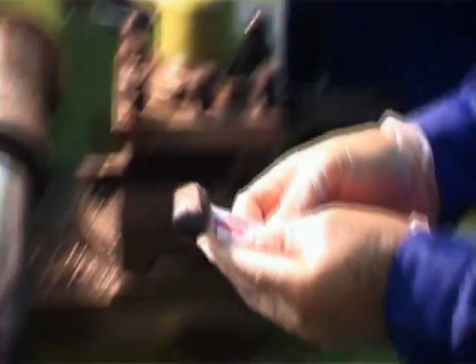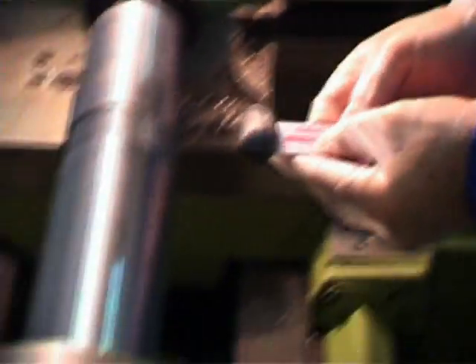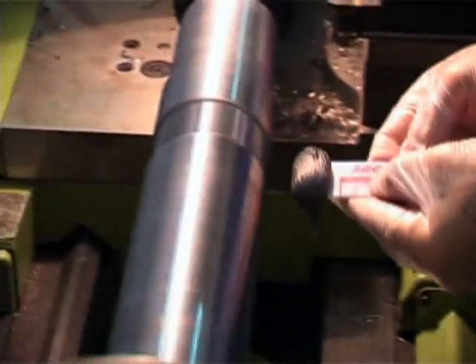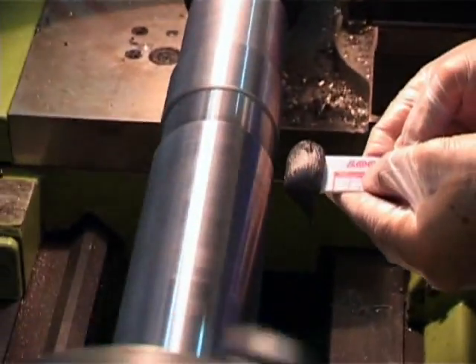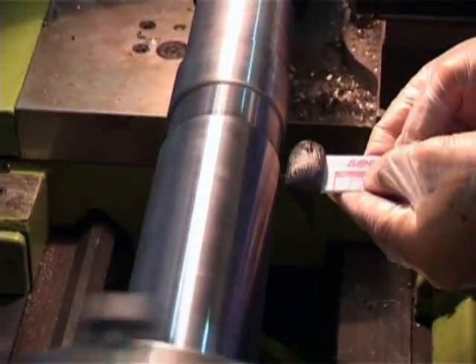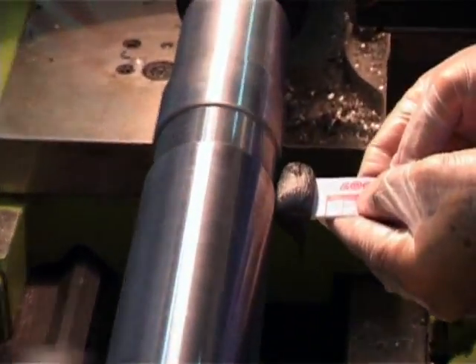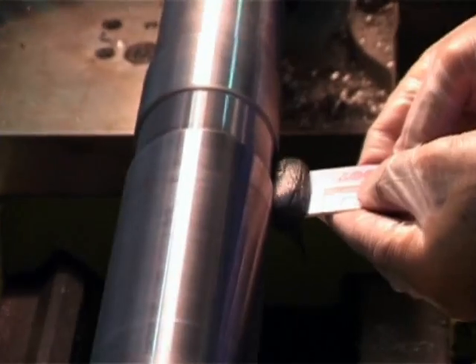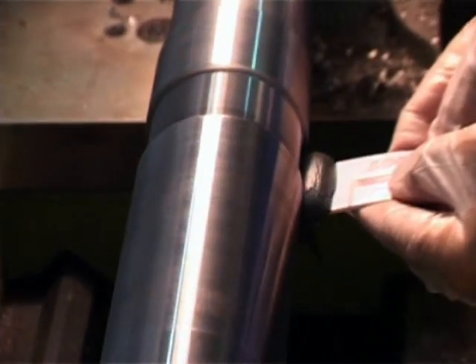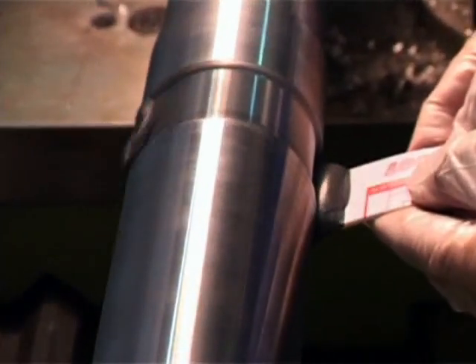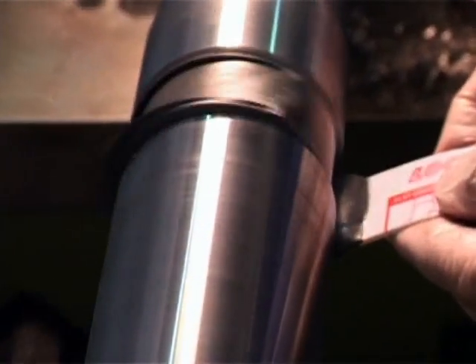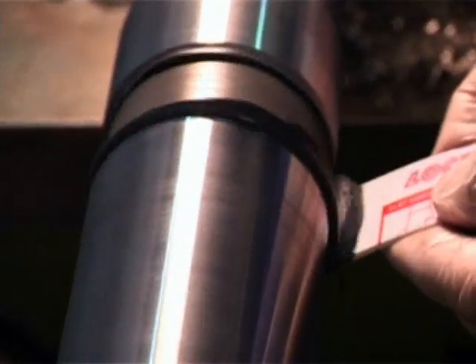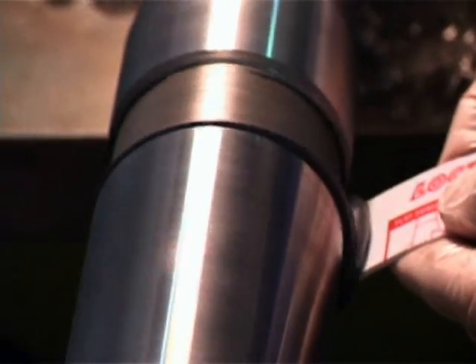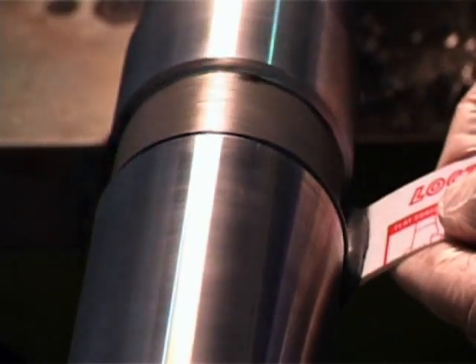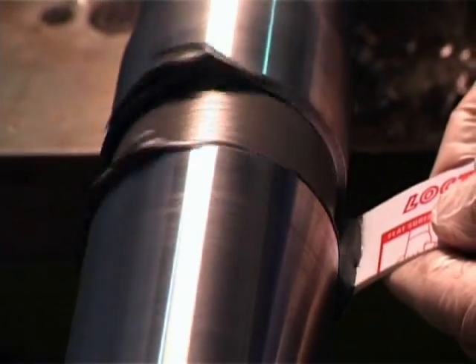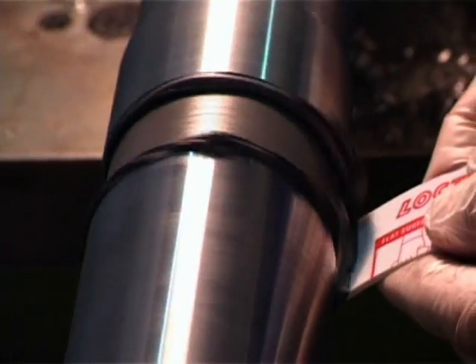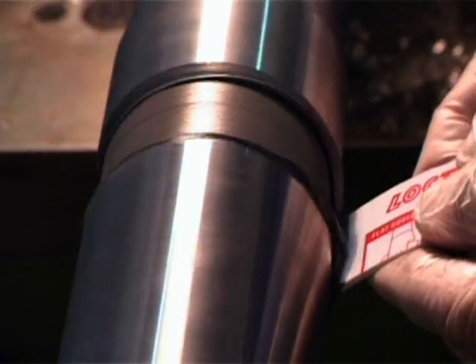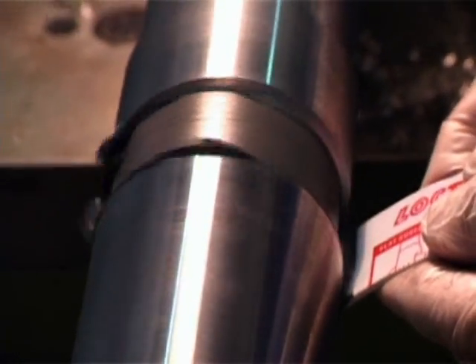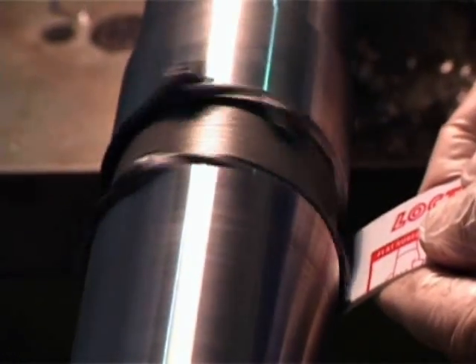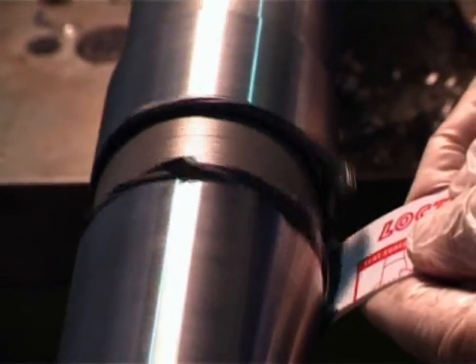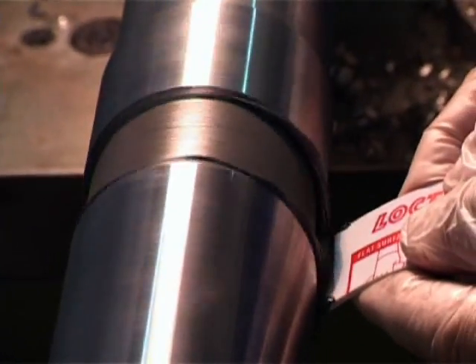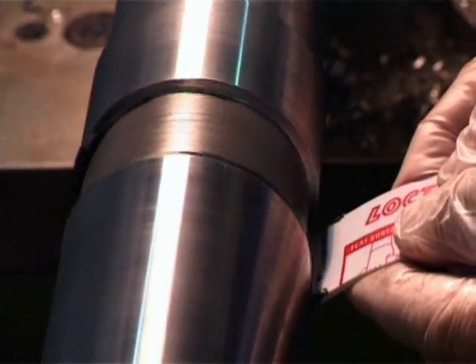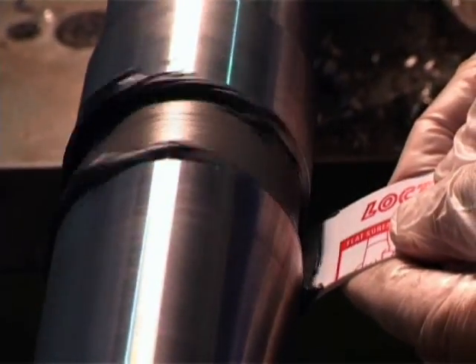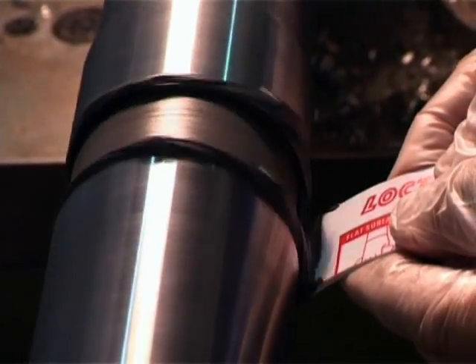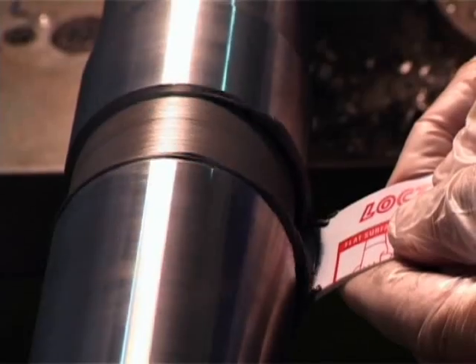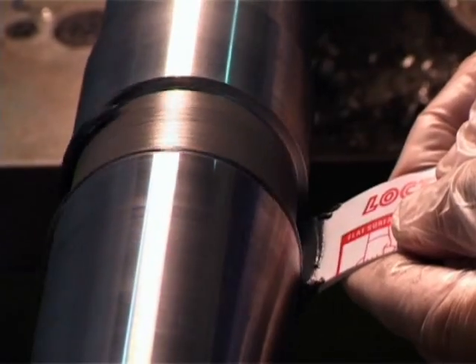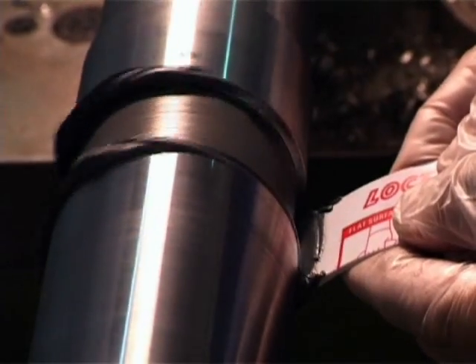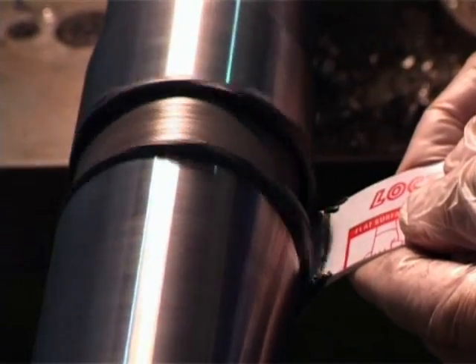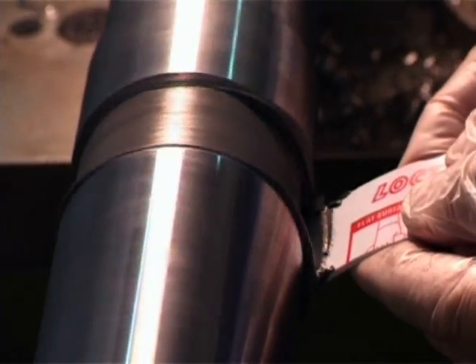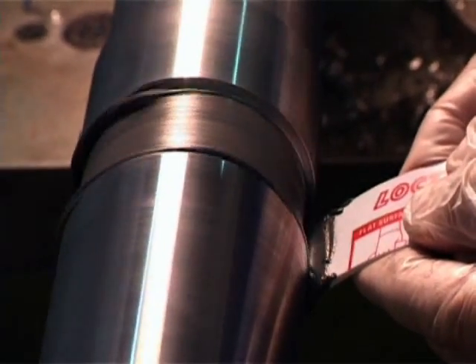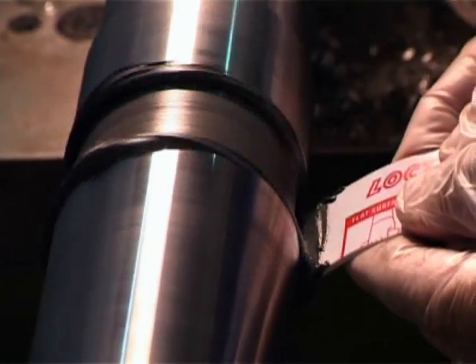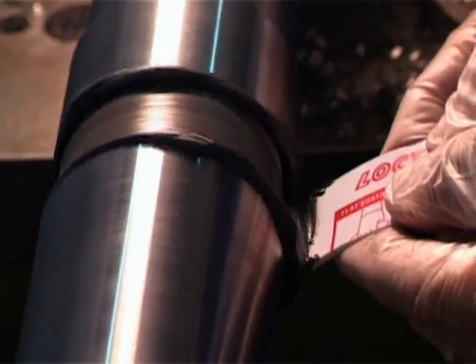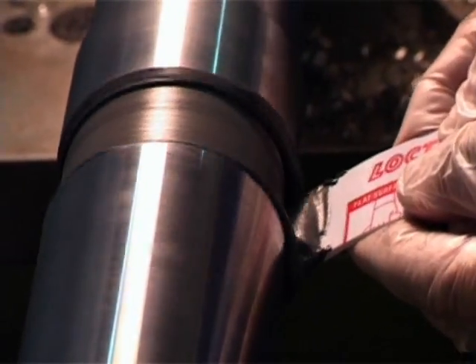With a spatula, apply FixMaster Superior Metal by forcing it into the bottom of the thread grooves while the shaft is rotating at a very low speed. Make sure air bubbles are being removed.